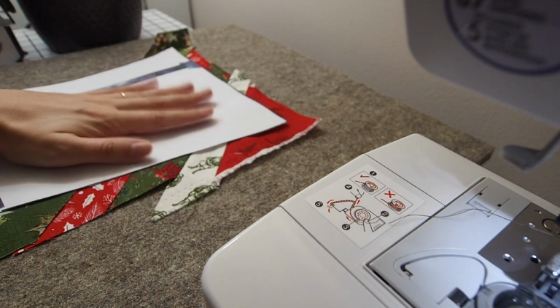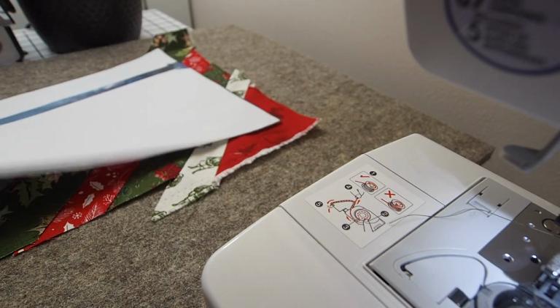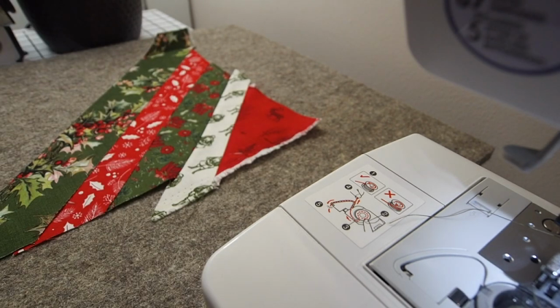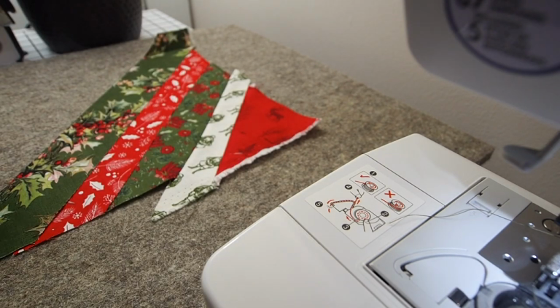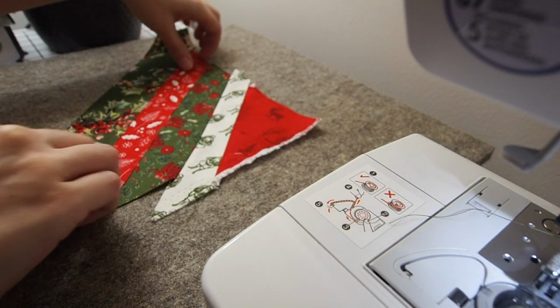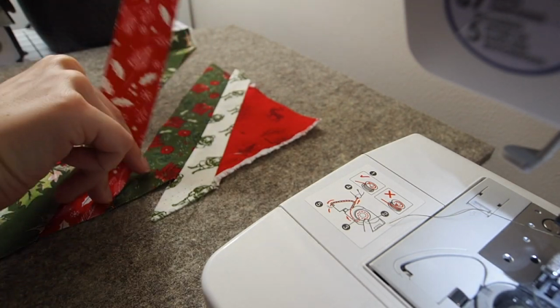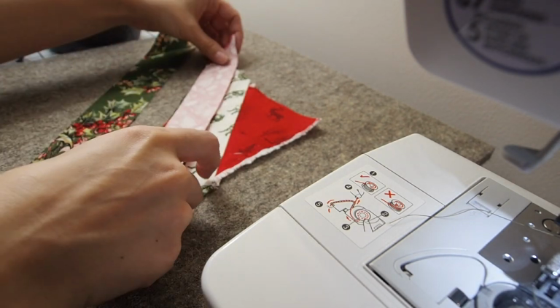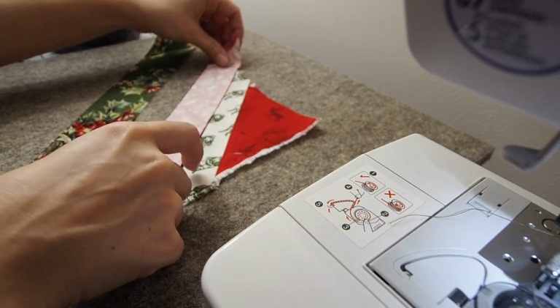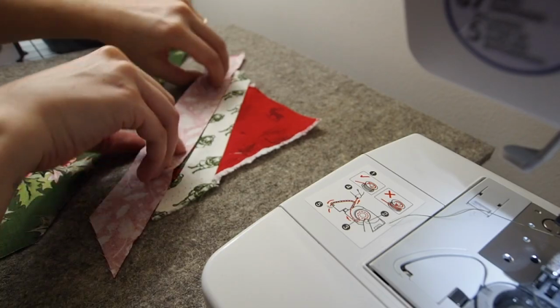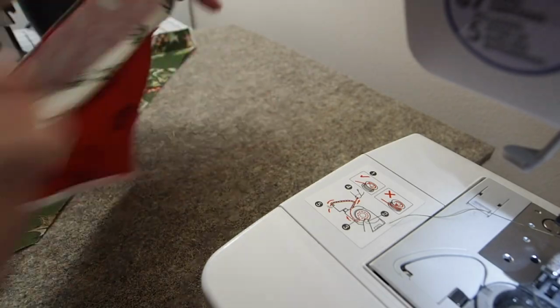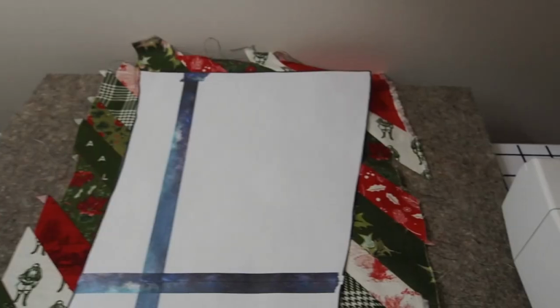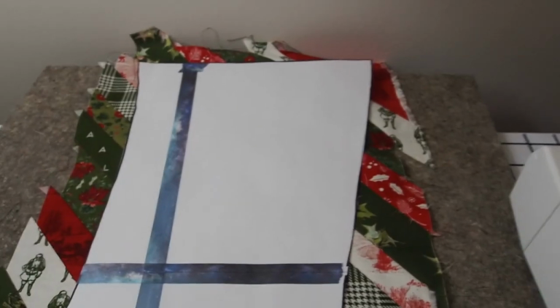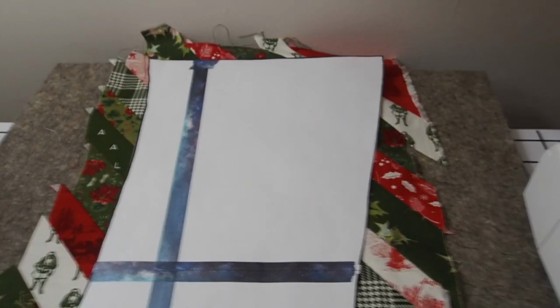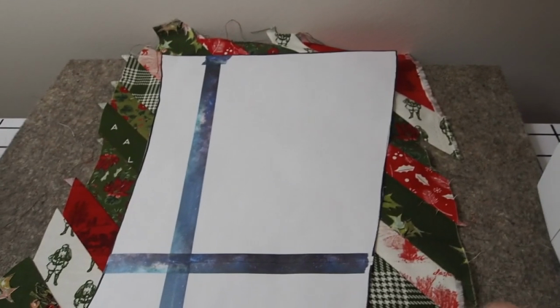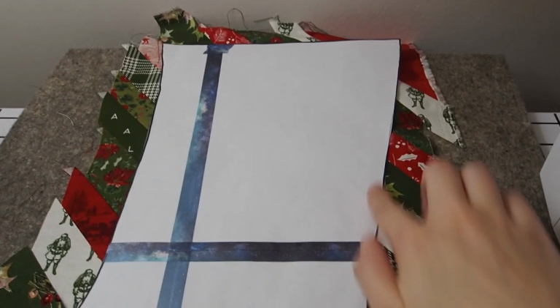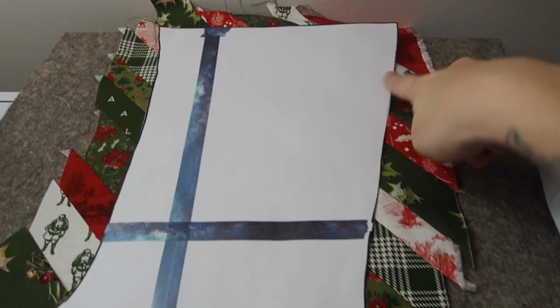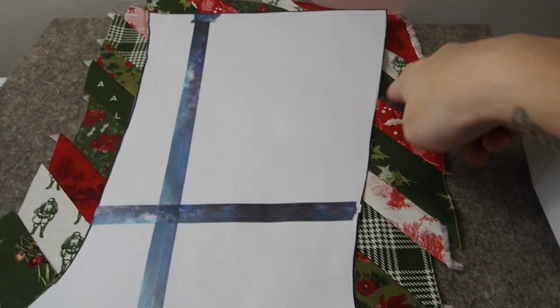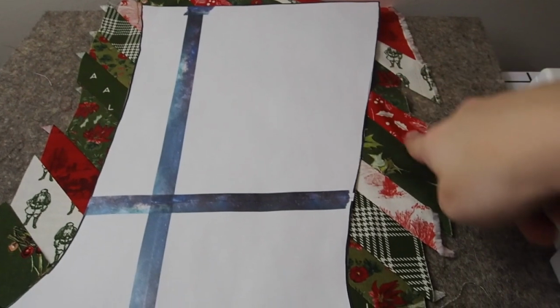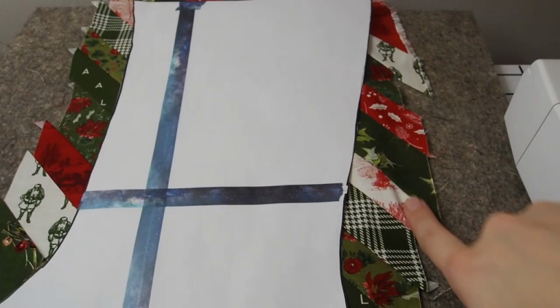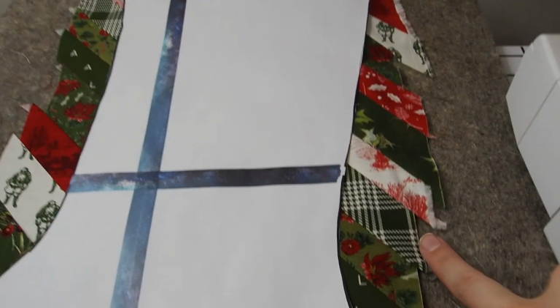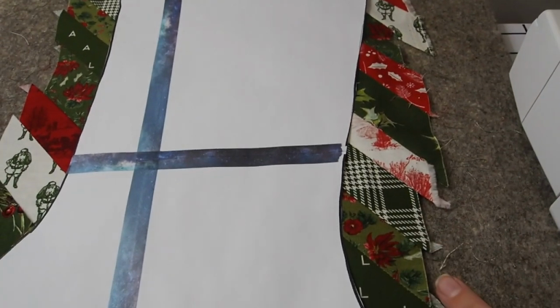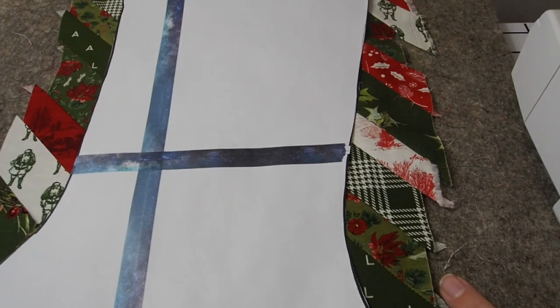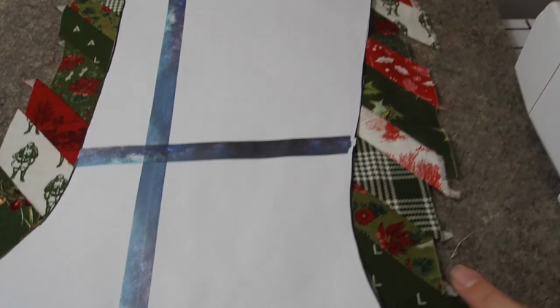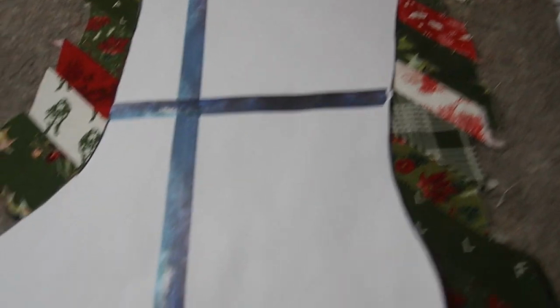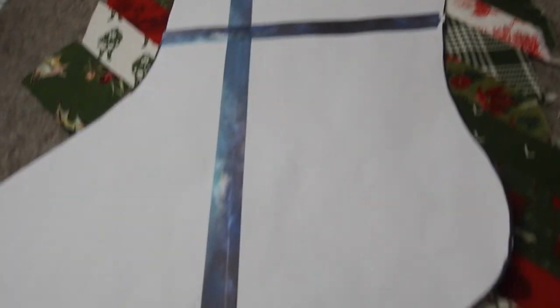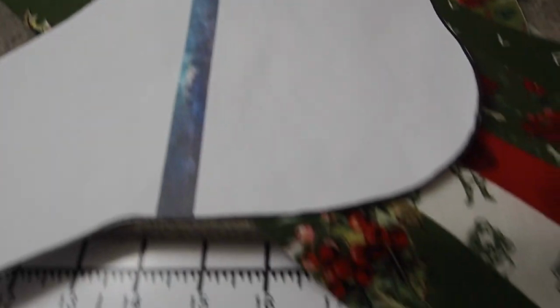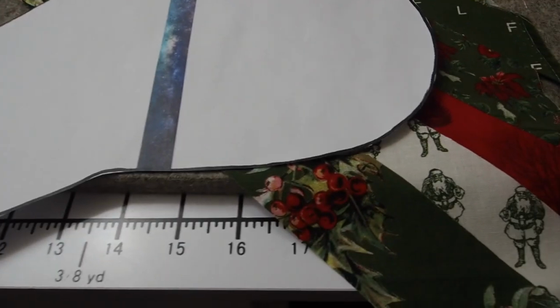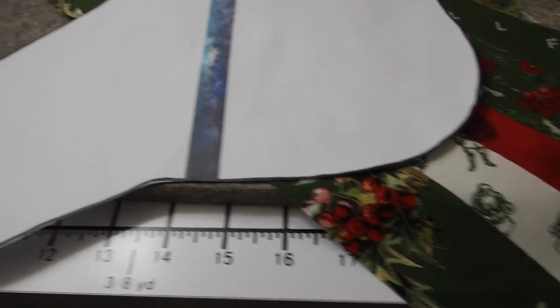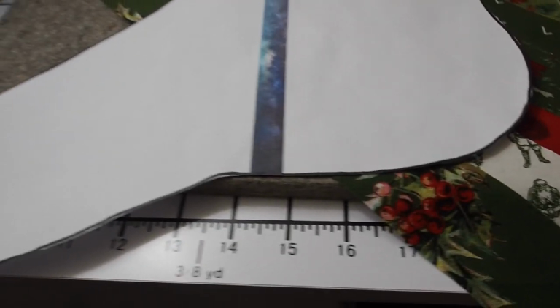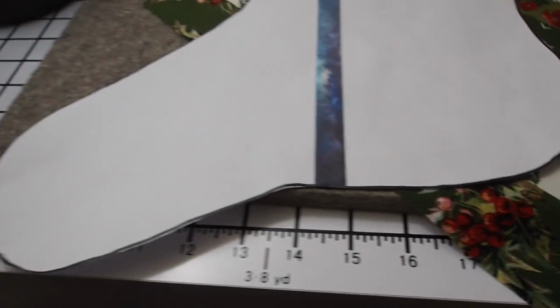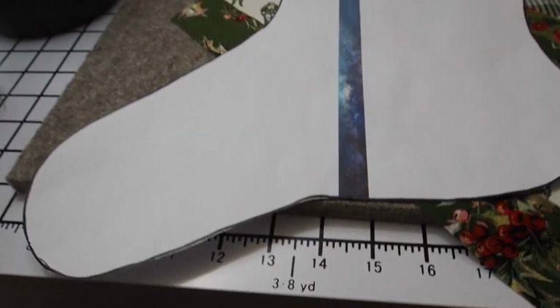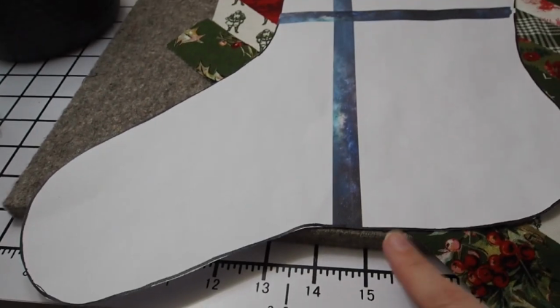At the top here it wasn't too much of an issue, but you can see later on I was really concerned about this part here where the template goes in and then out again, and then that whole toe part of the foot.